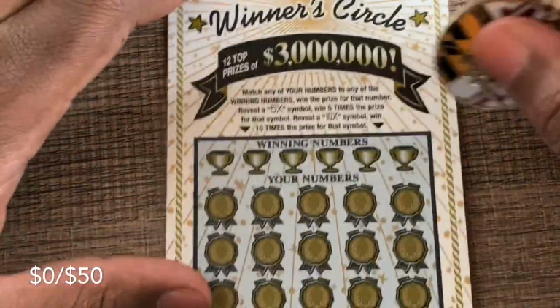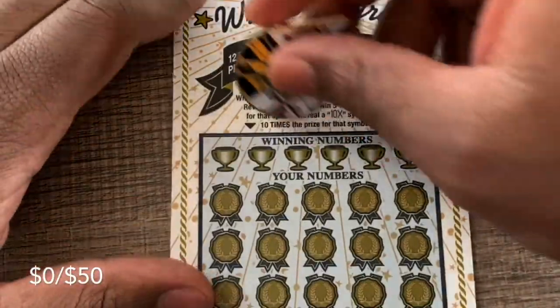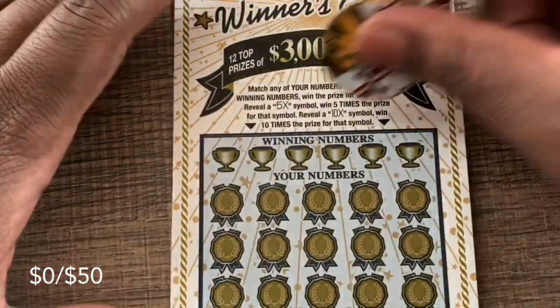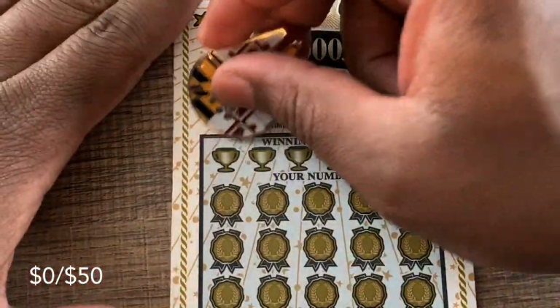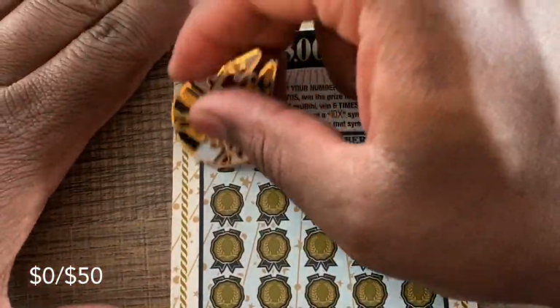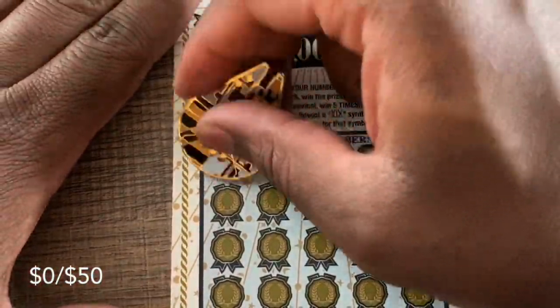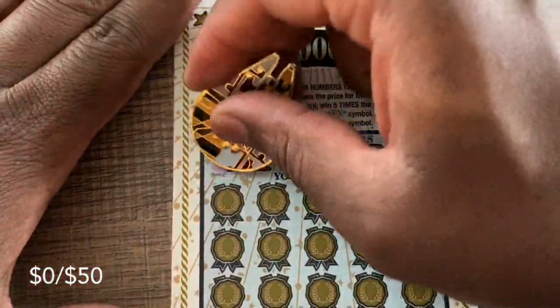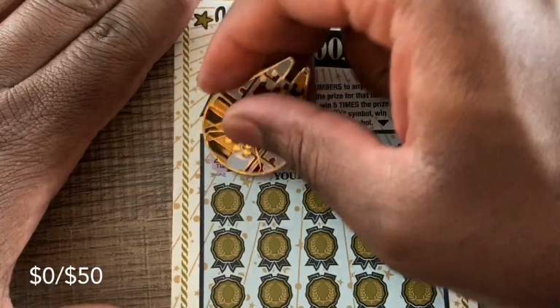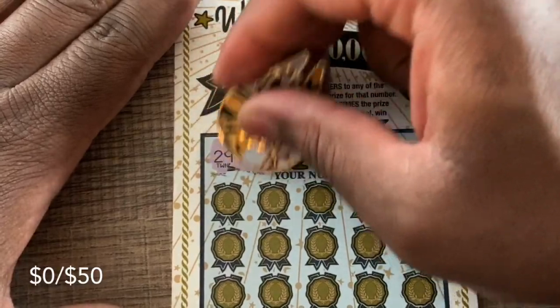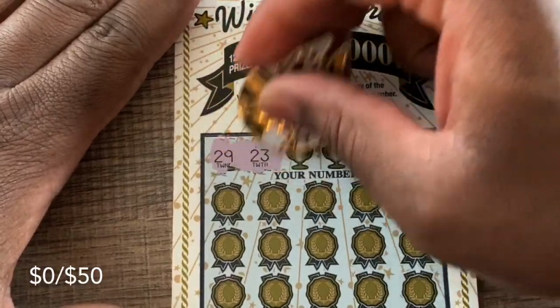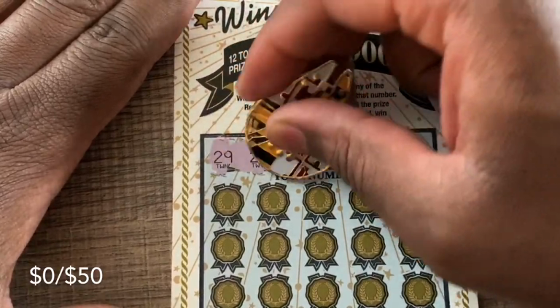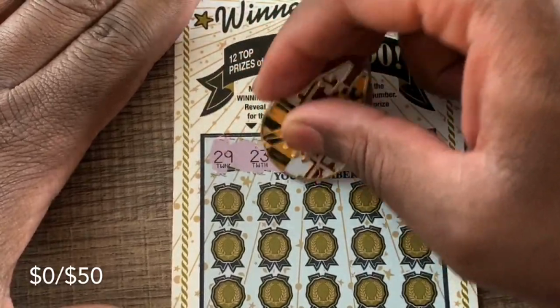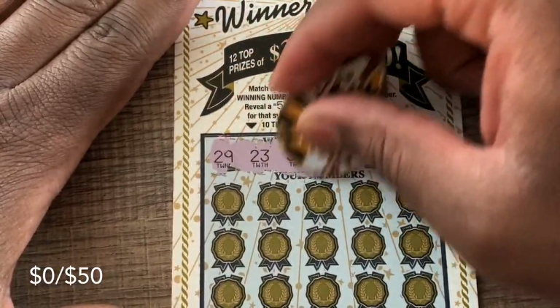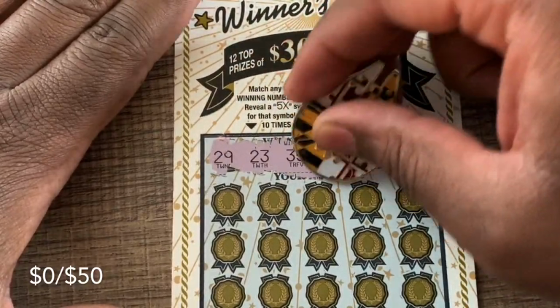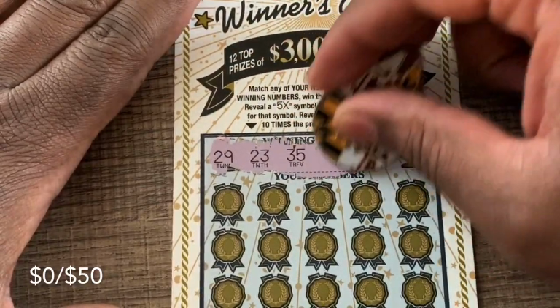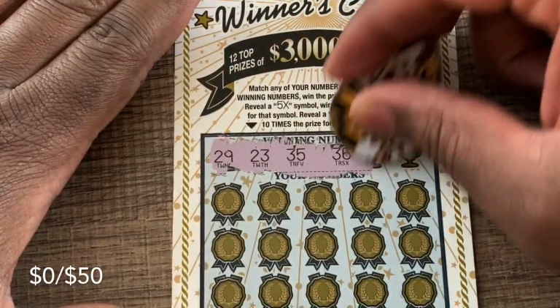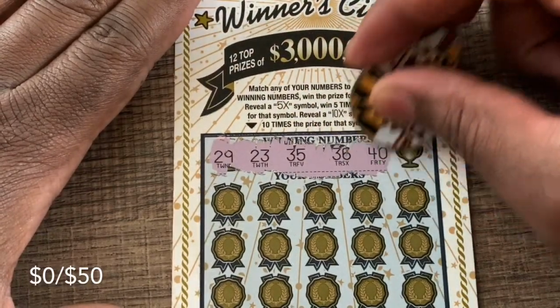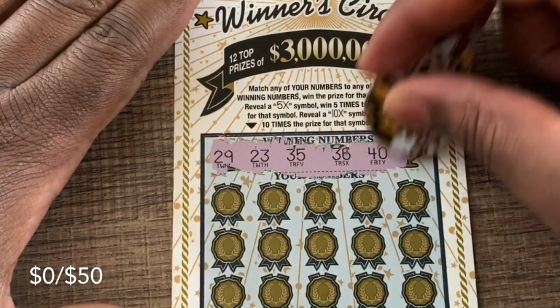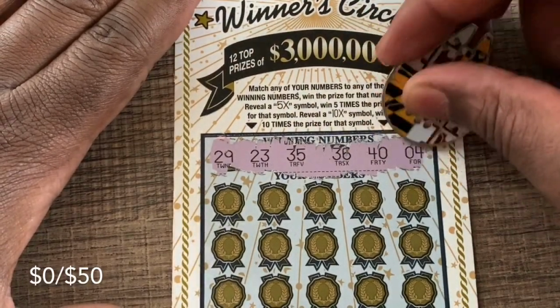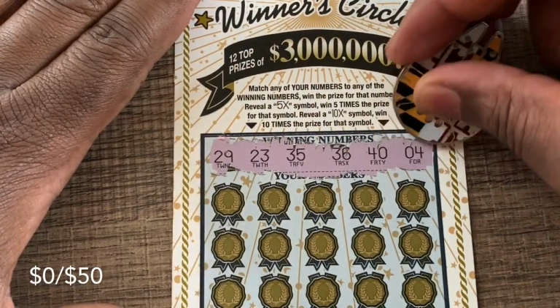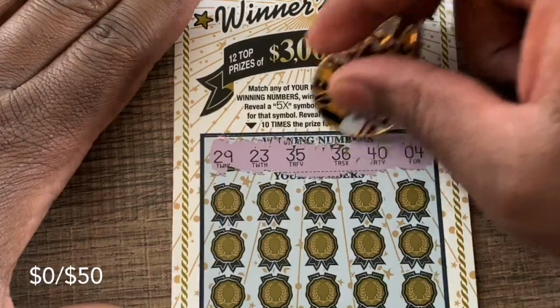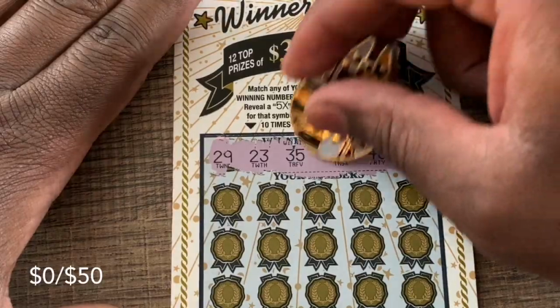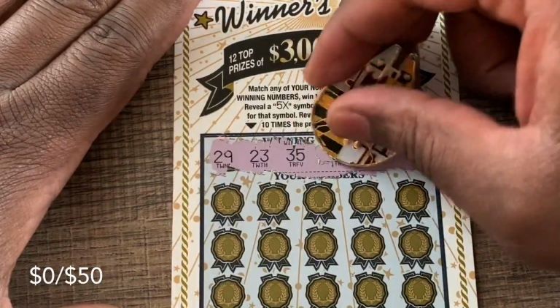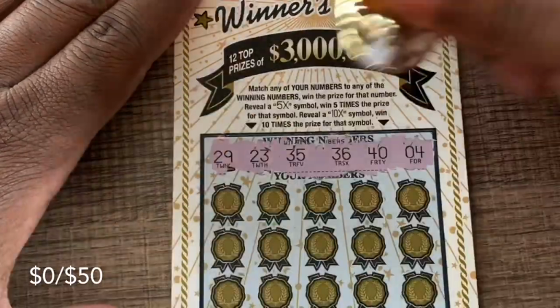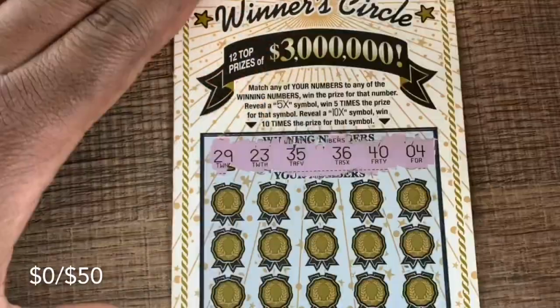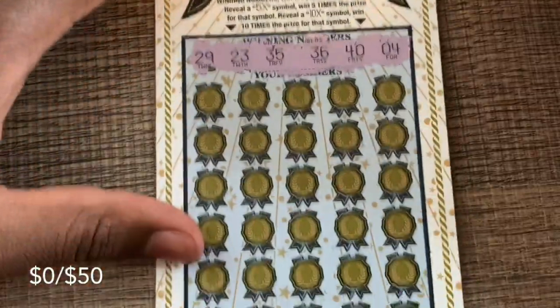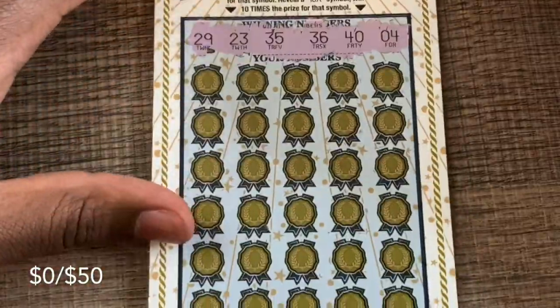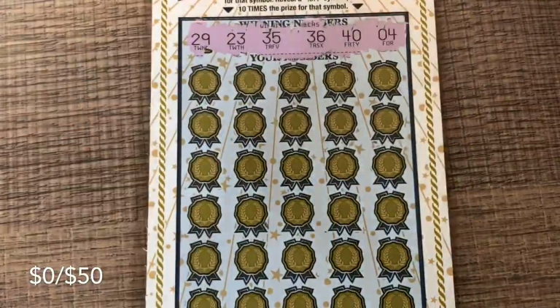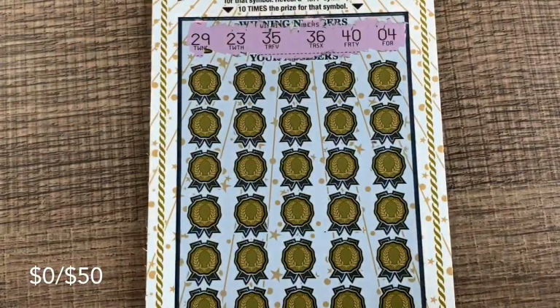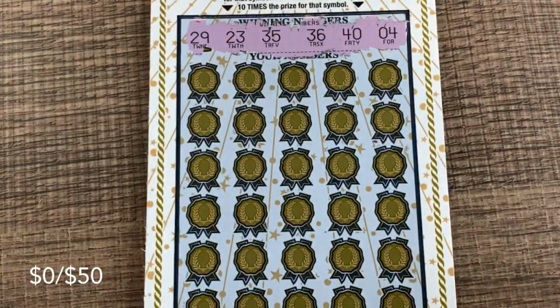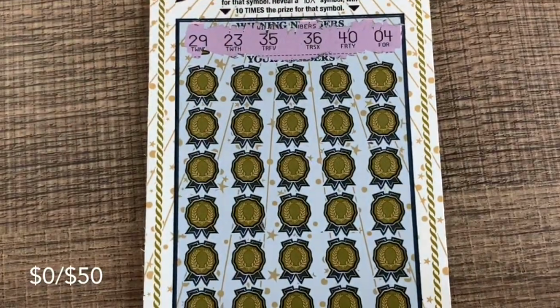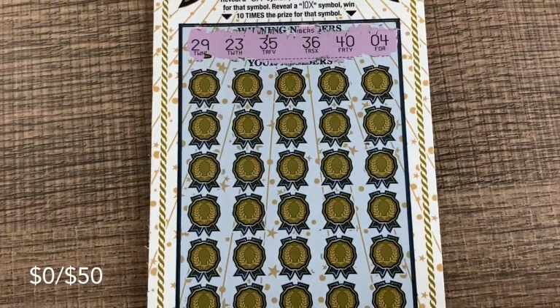On to the Winner Circle — we match our numbers to get a 5x or 10x. We got 29, 23, 35, 36, 40, and number 4. Hopefully we can win on this one.